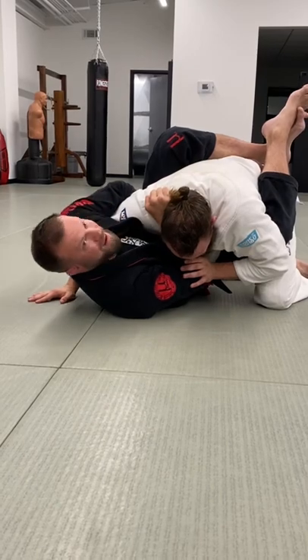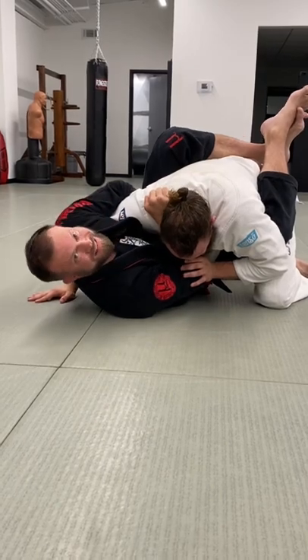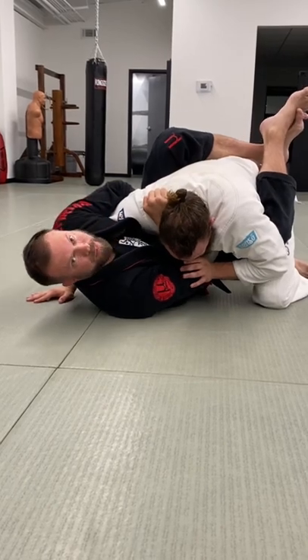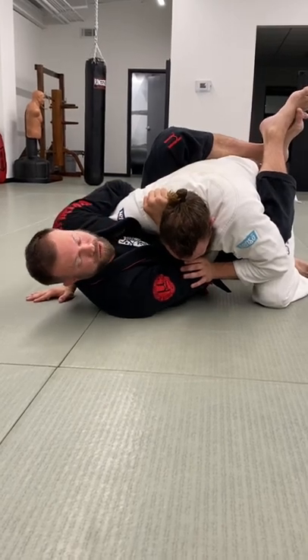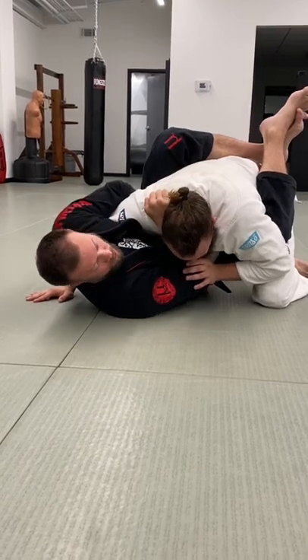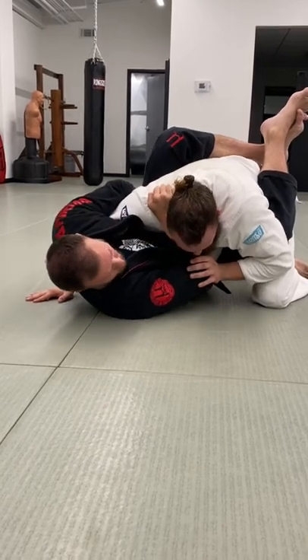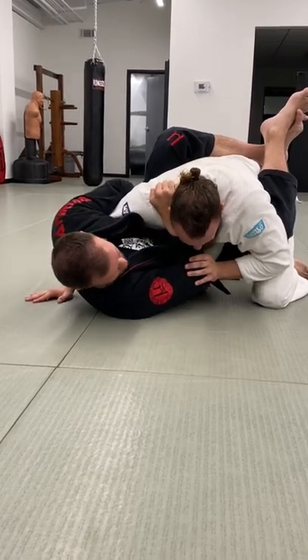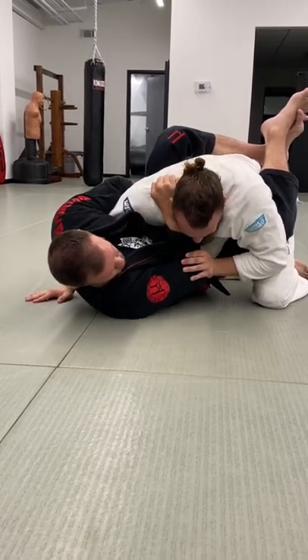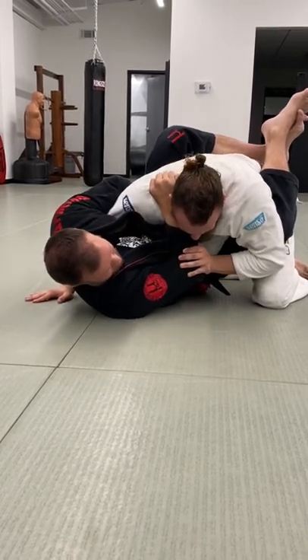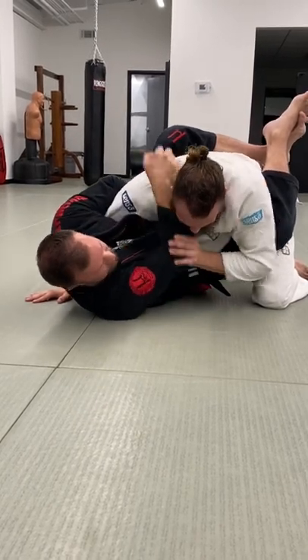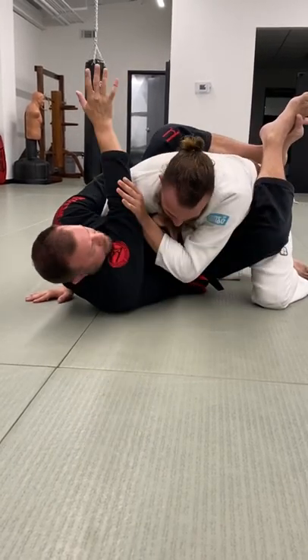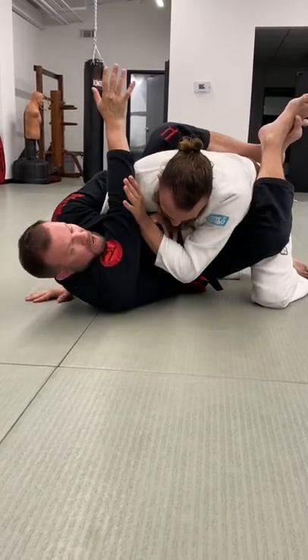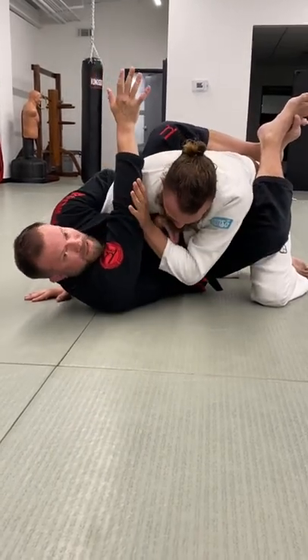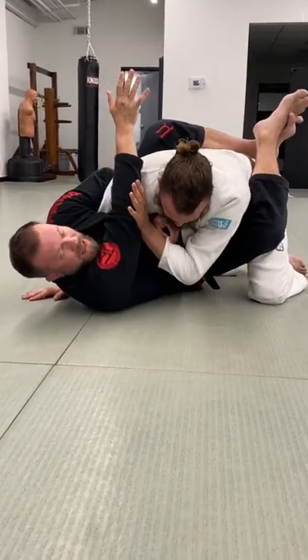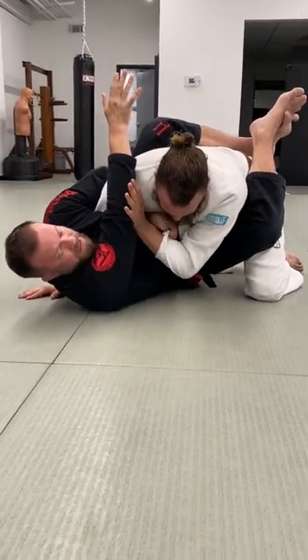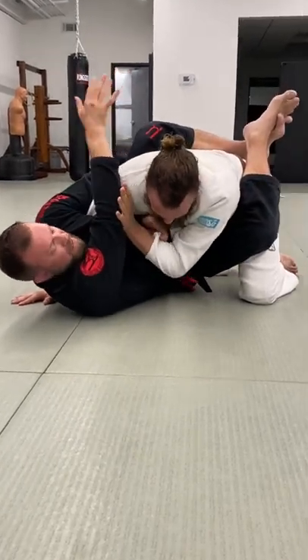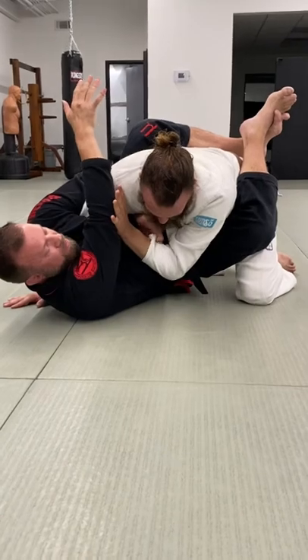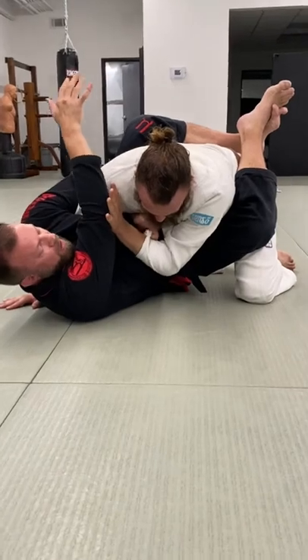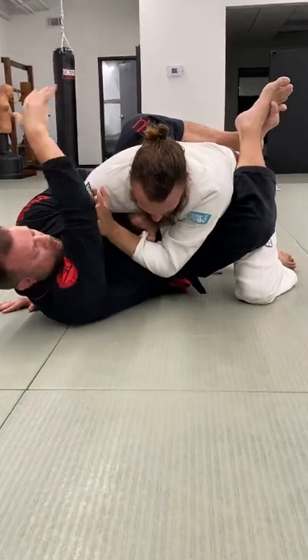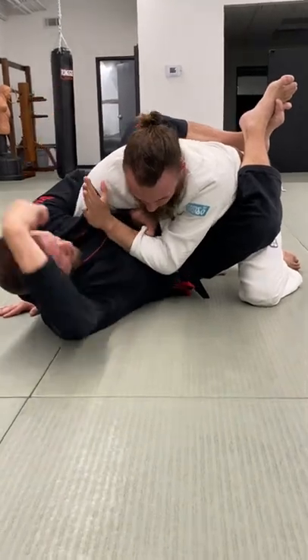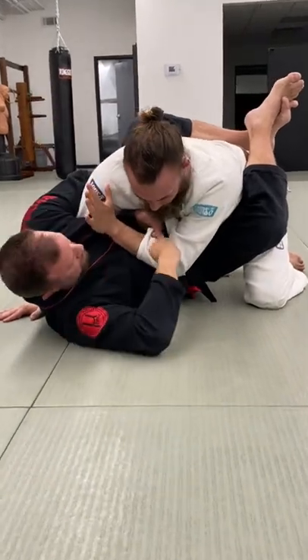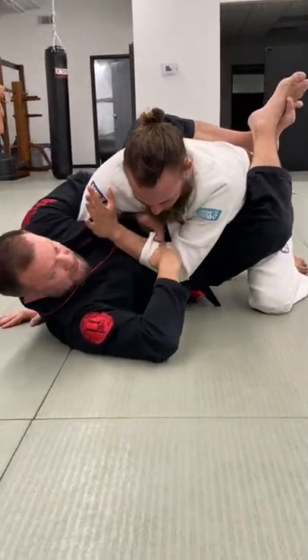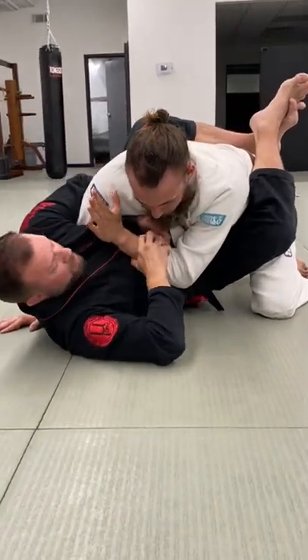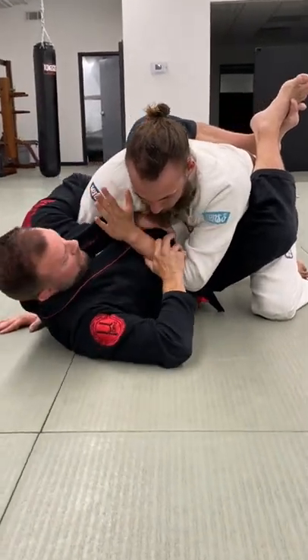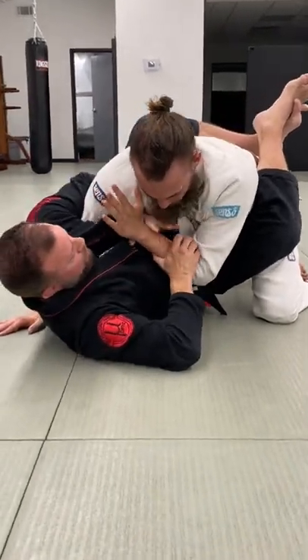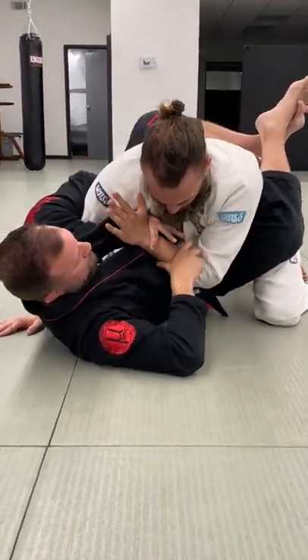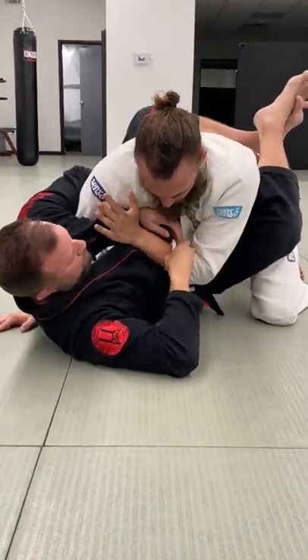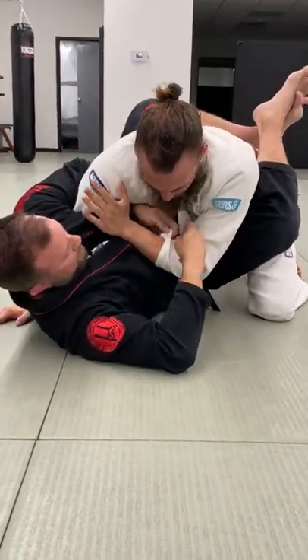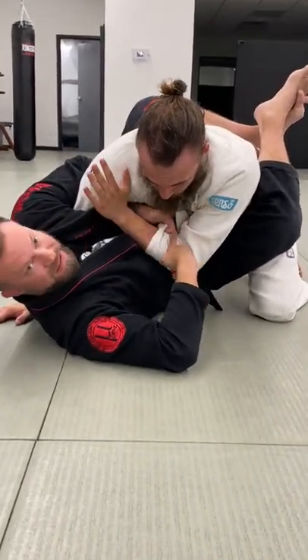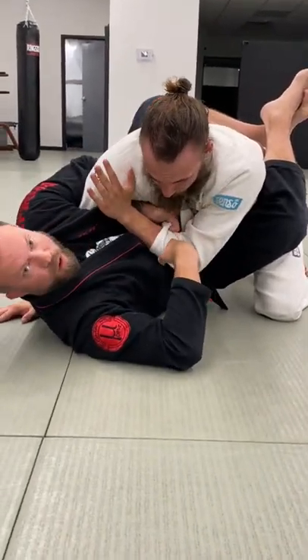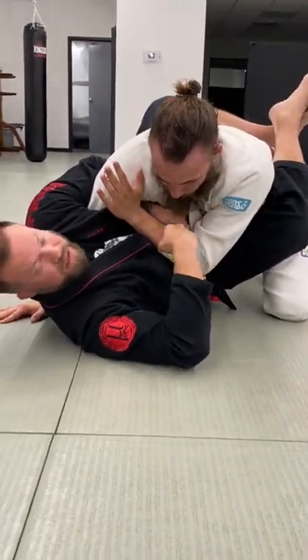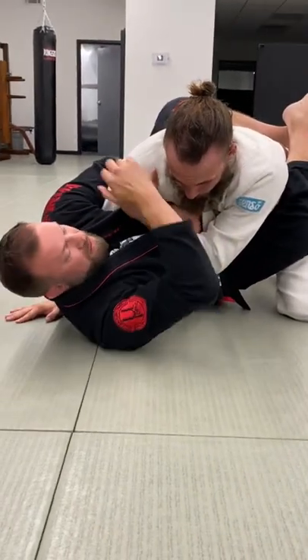I might get the tap off that choke, or he might push to resist. If he does, I'm going to collapse and gather this up with this hand — either his wrist or his sleeve, hopefully his sleeve.